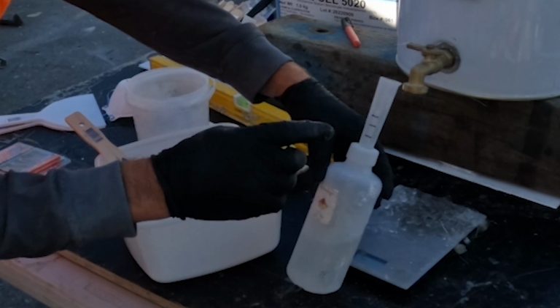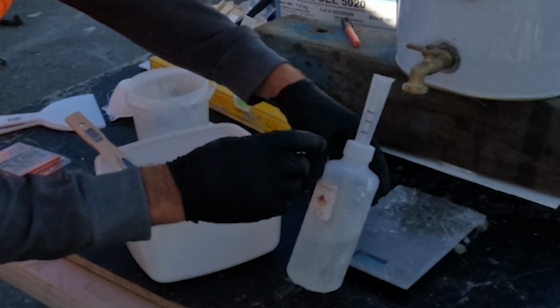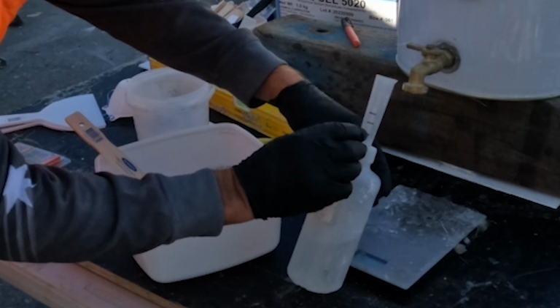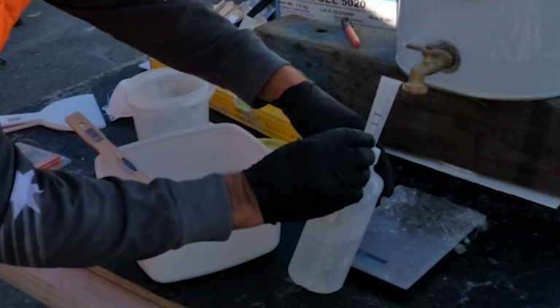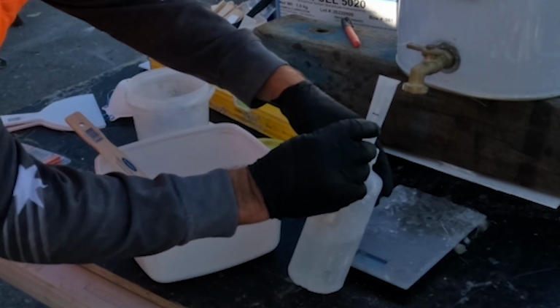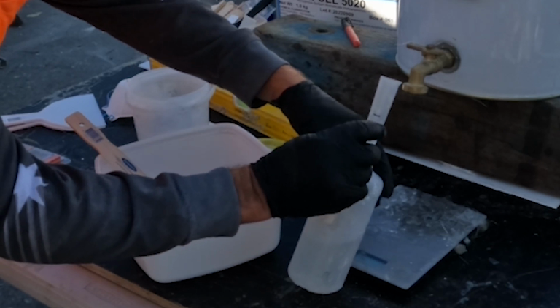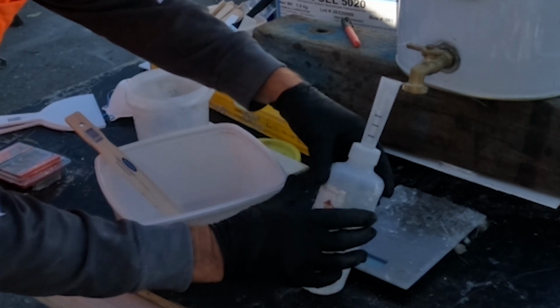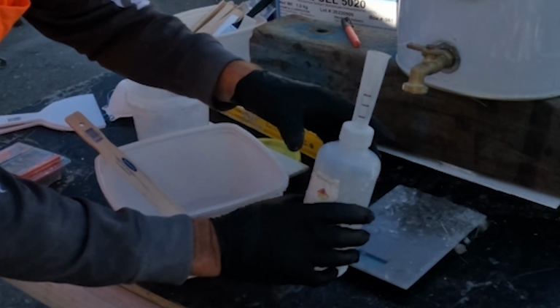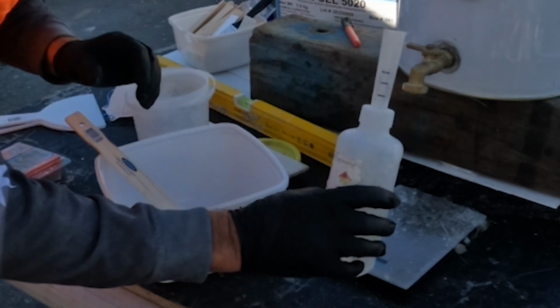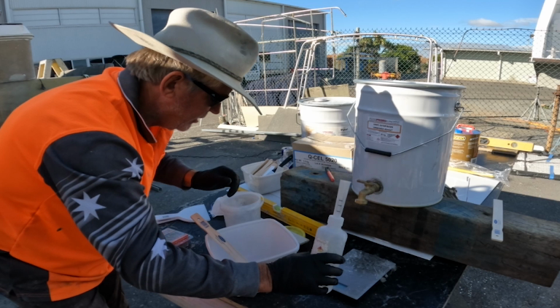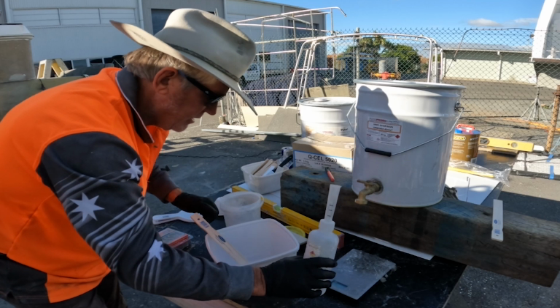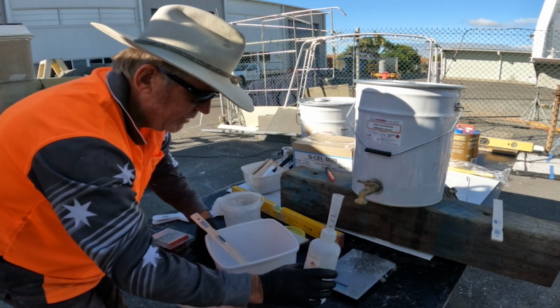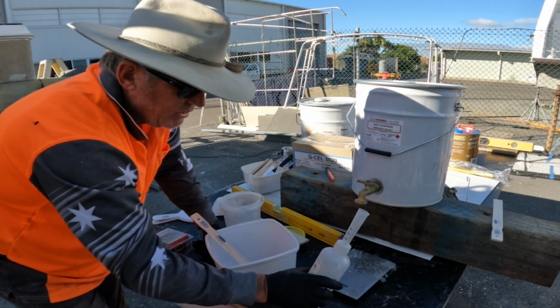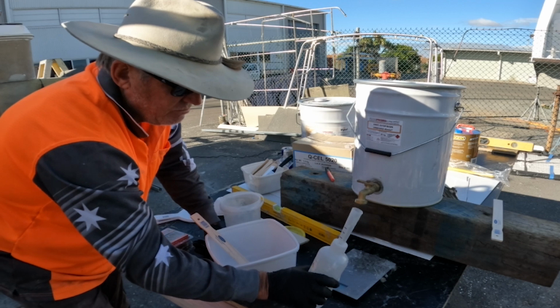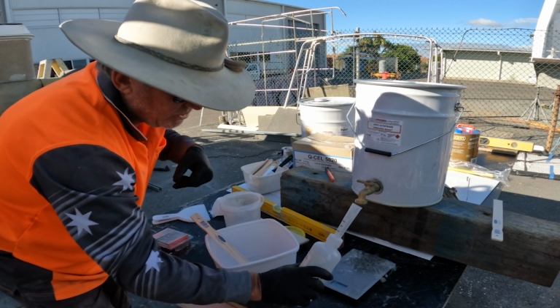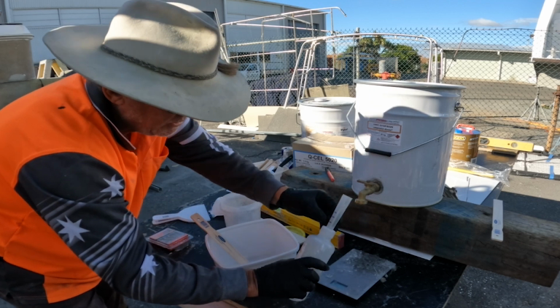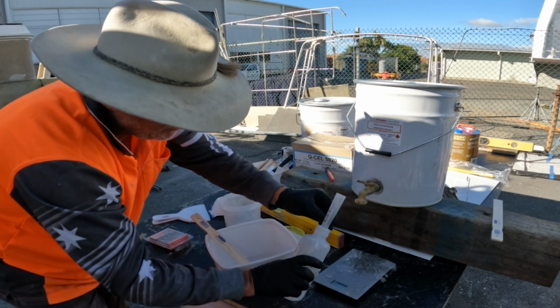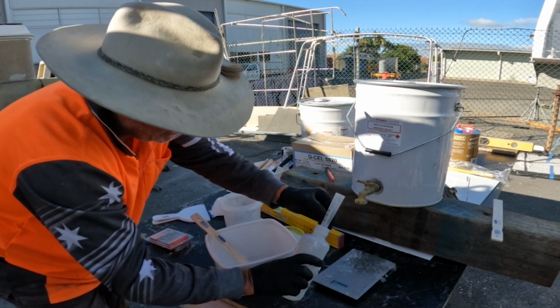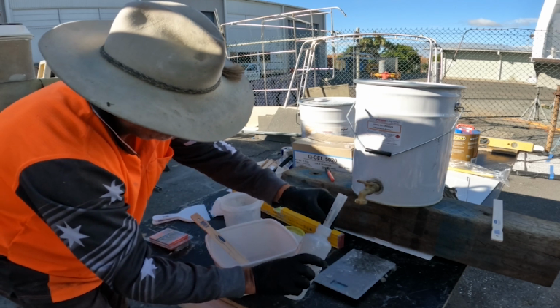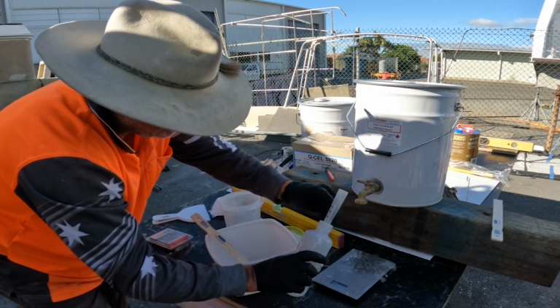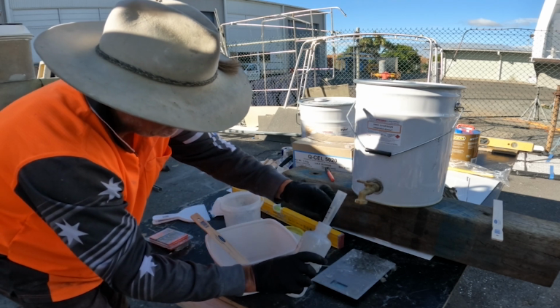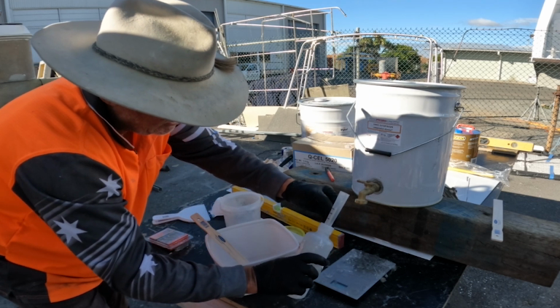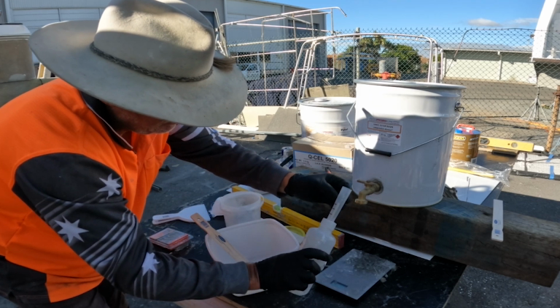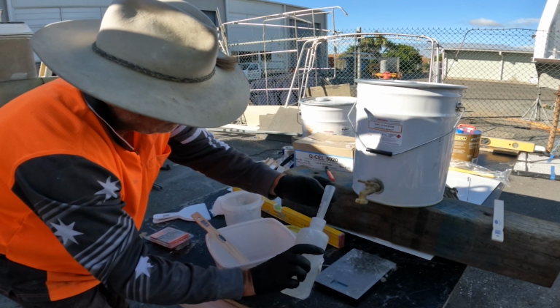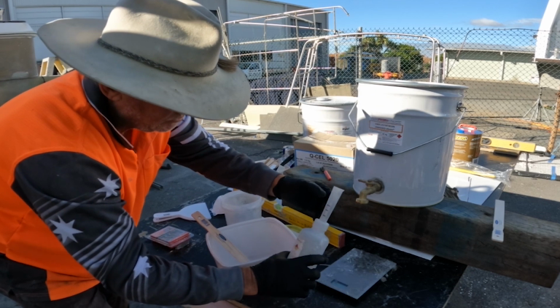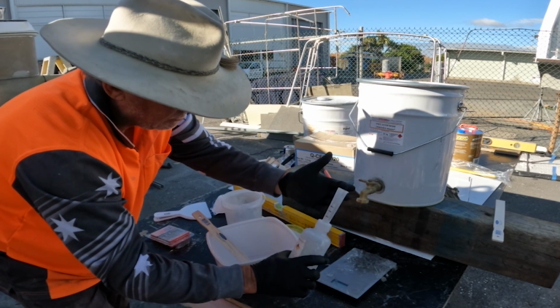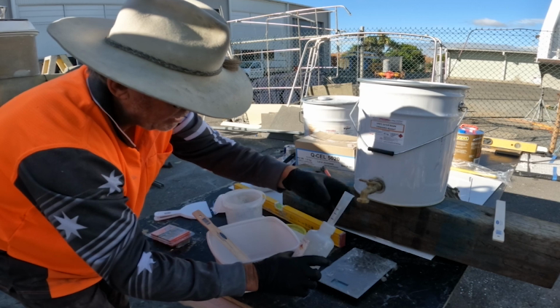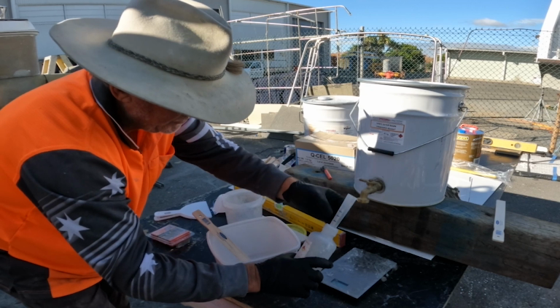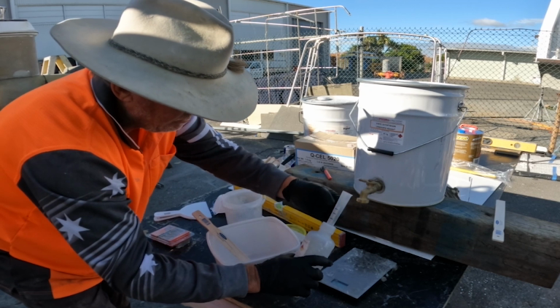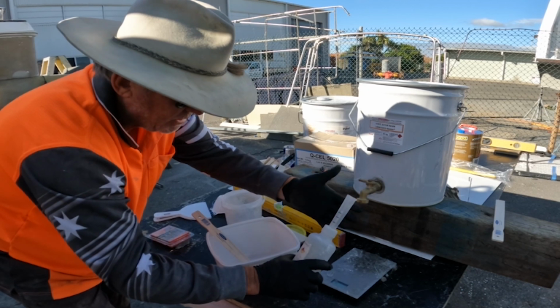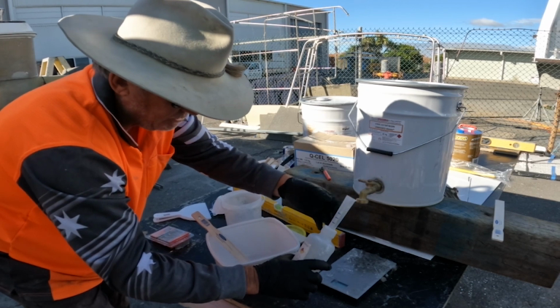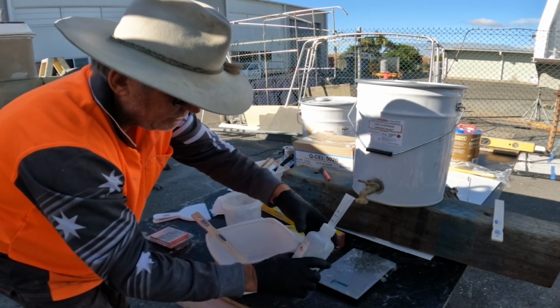I've got my MEKP dispenser and I've marked it so I can see where it is — I've got two mil, four mil, and six mil marks on there so I can see it, because you can't see the numbers on these little spouts and it just makes it very difficult.